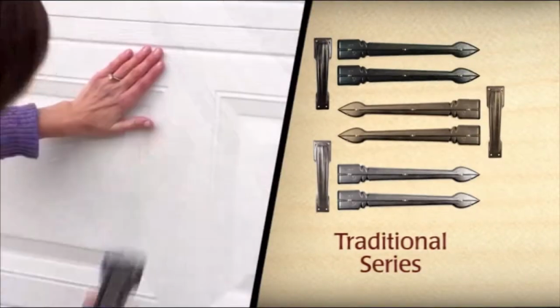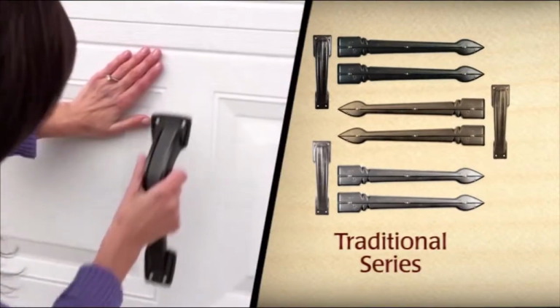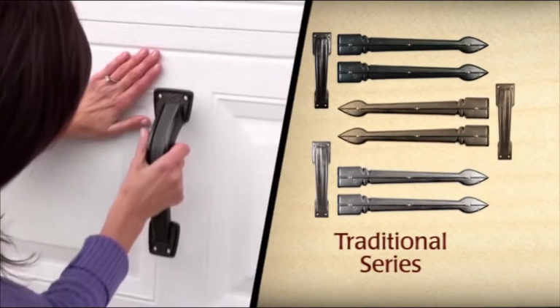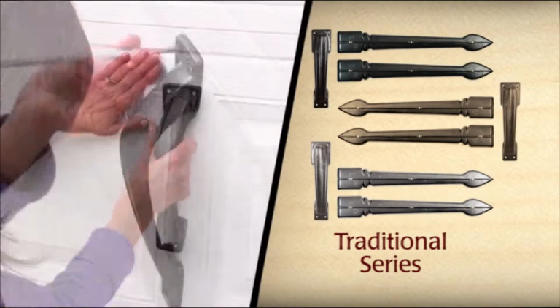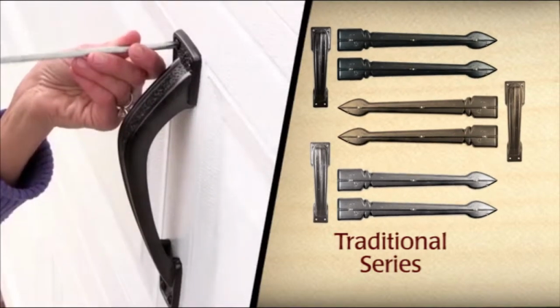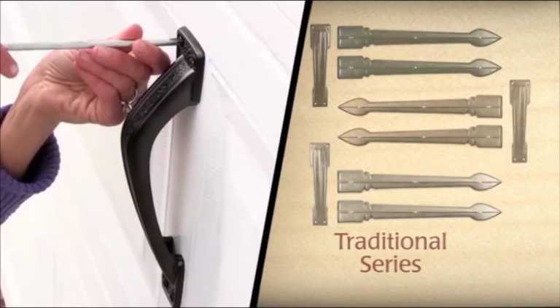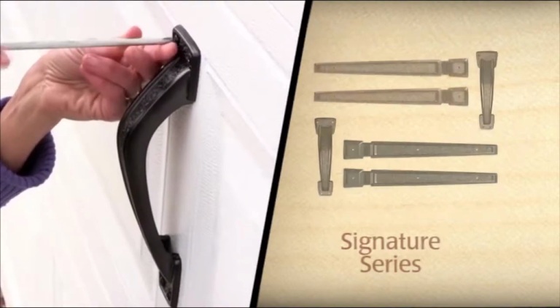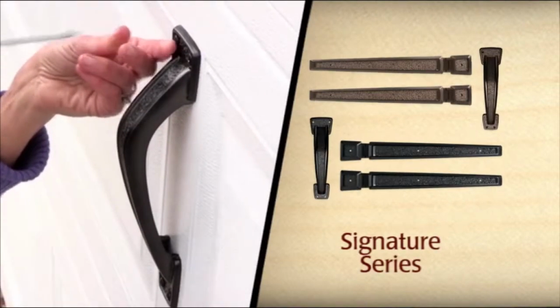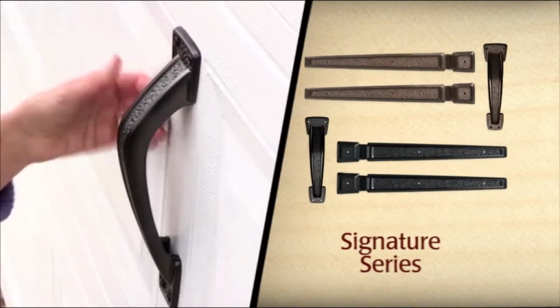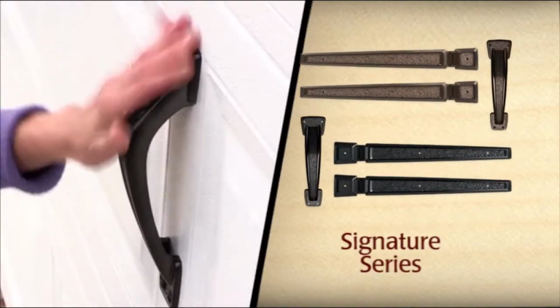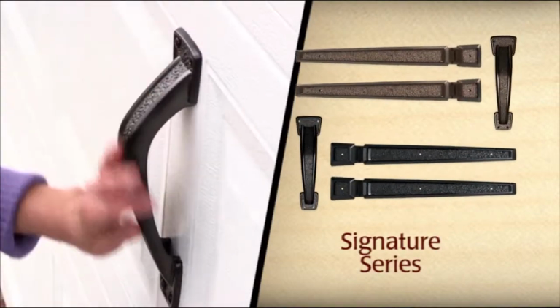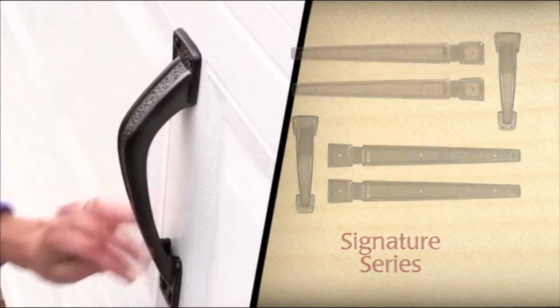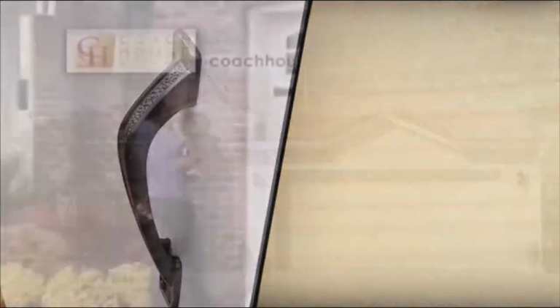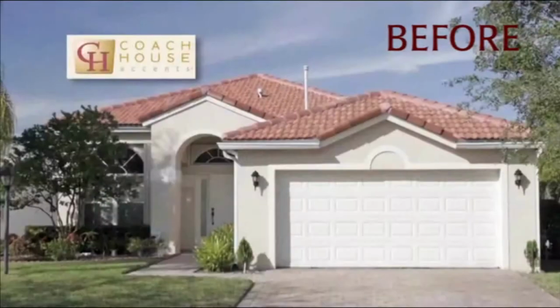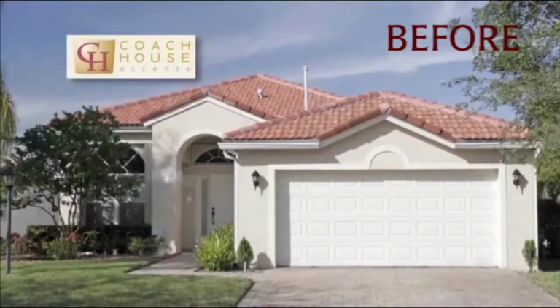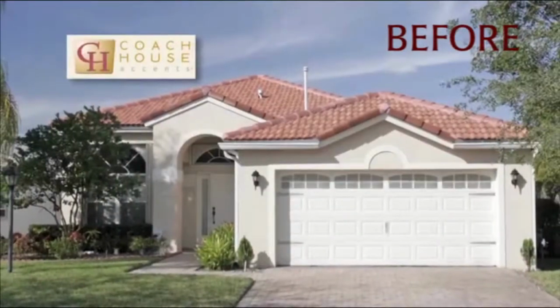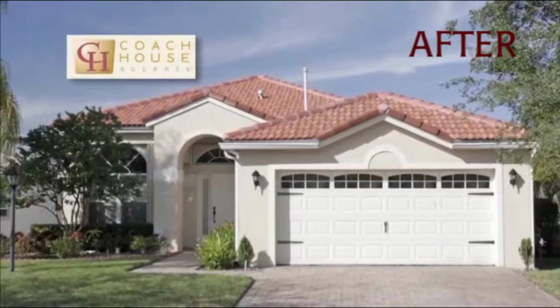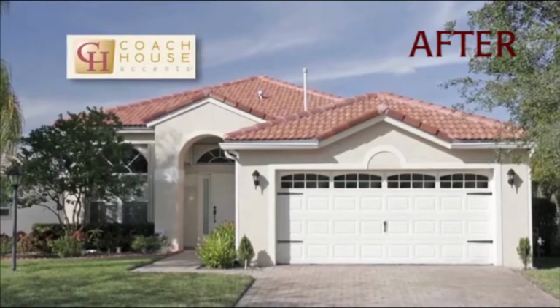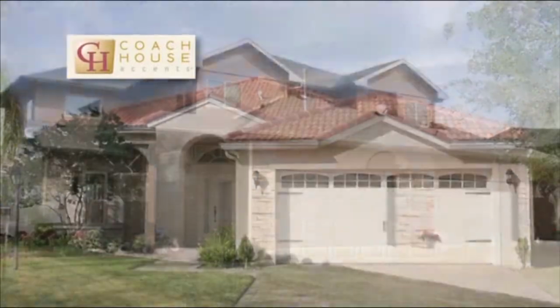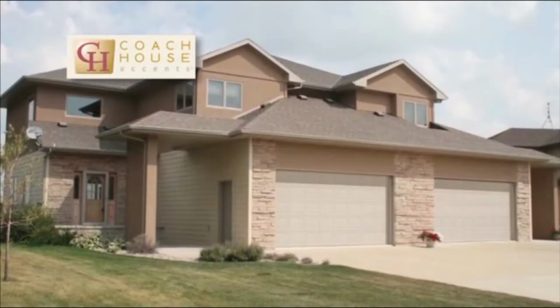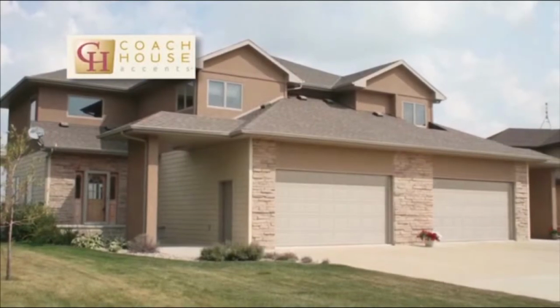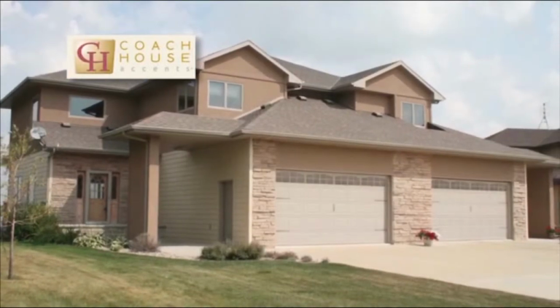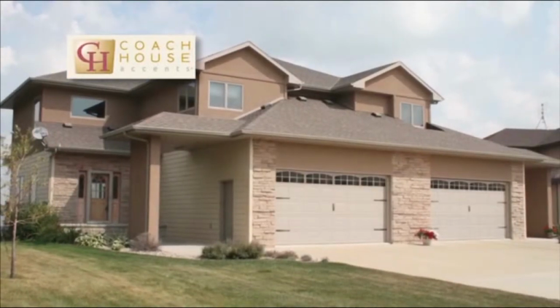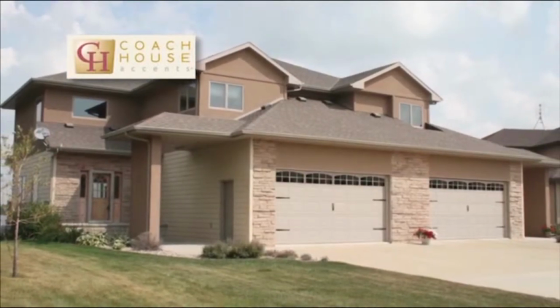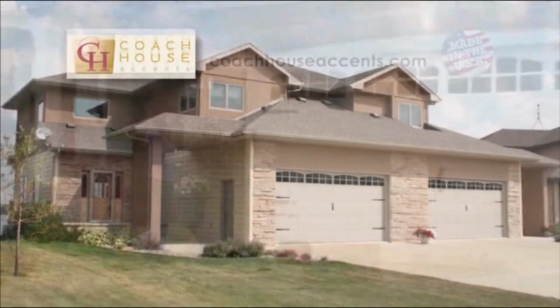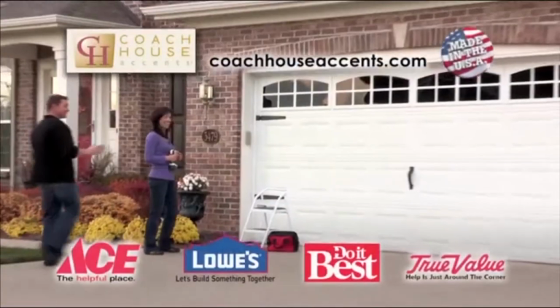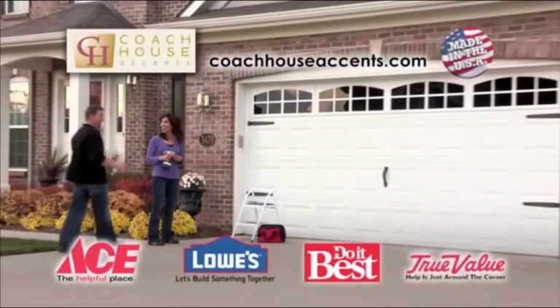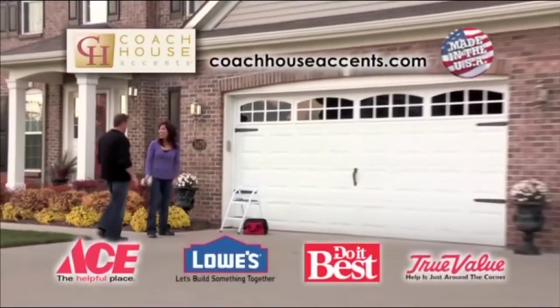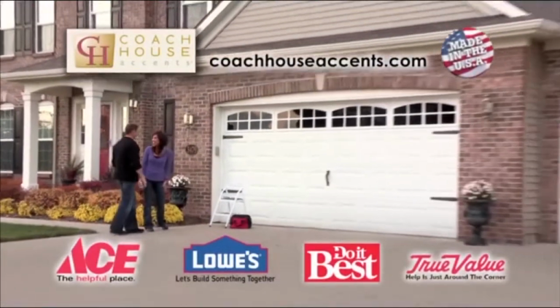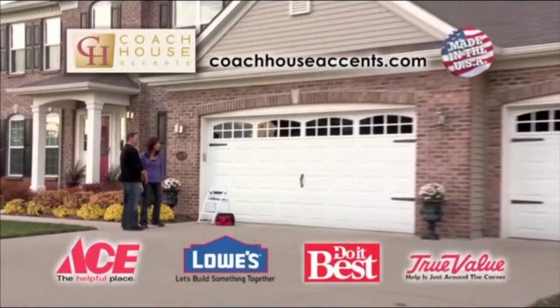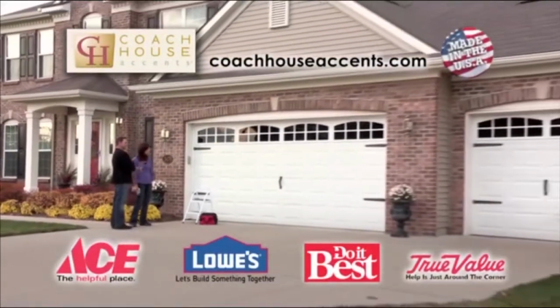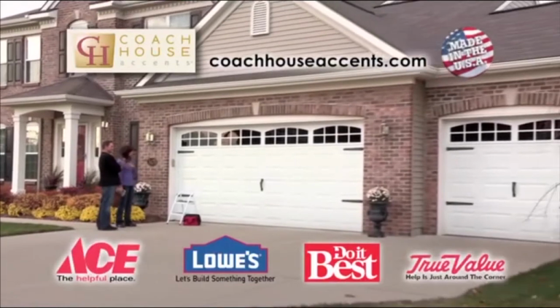Coach House Accents are durable and attractive, available in several styles and colors, and come with a 15-year manufacturer's warranty. Coach House Accents — available in major home improvement centers and garage door dealers everywhere.